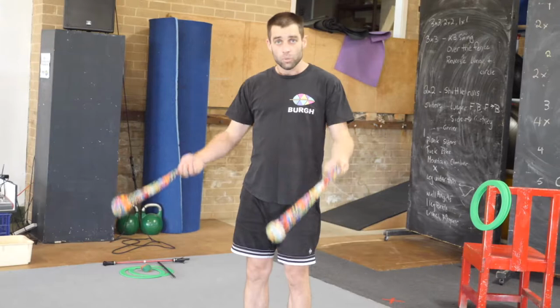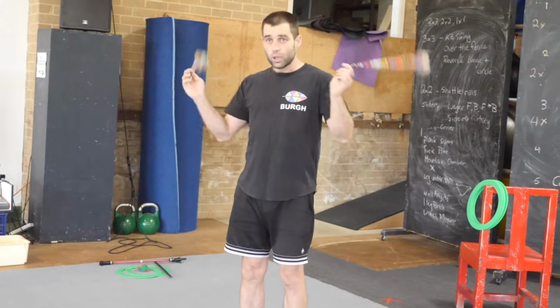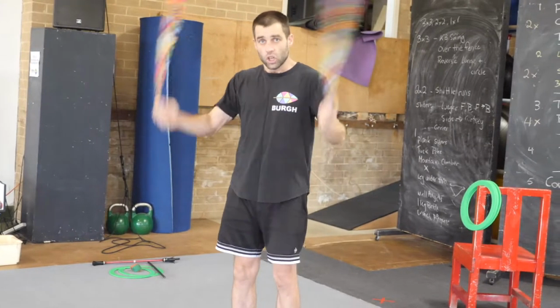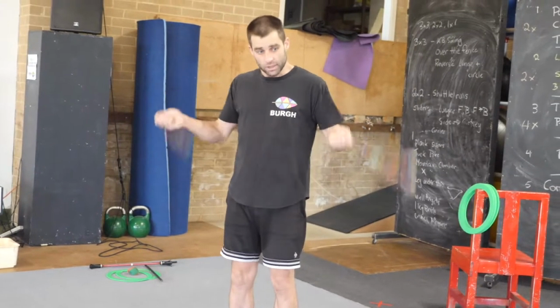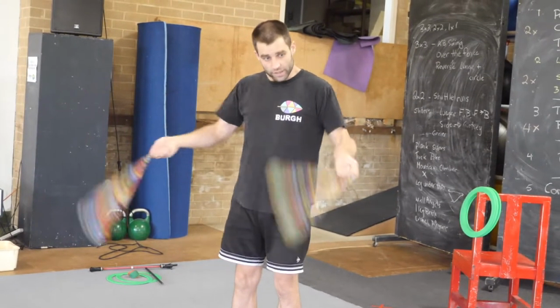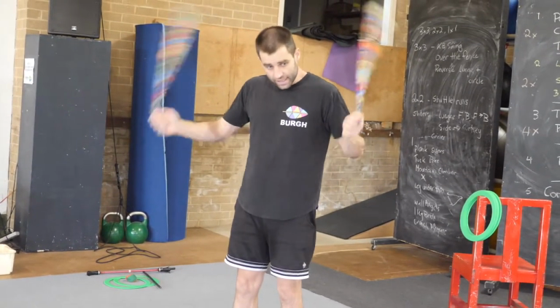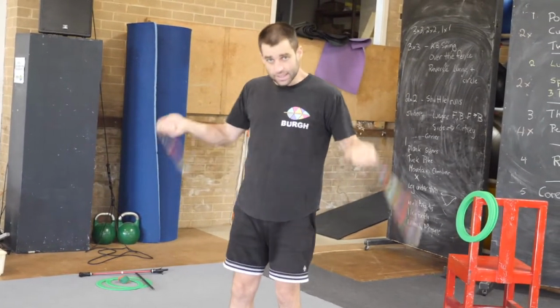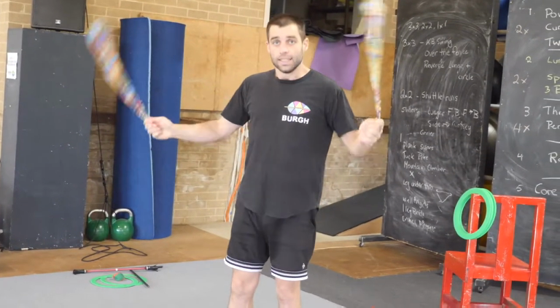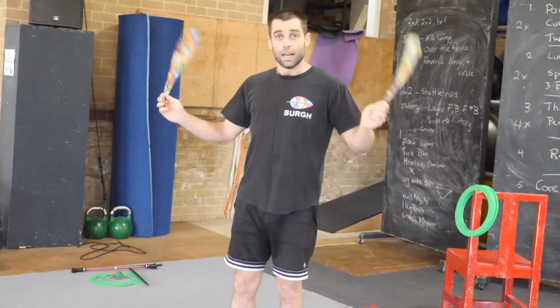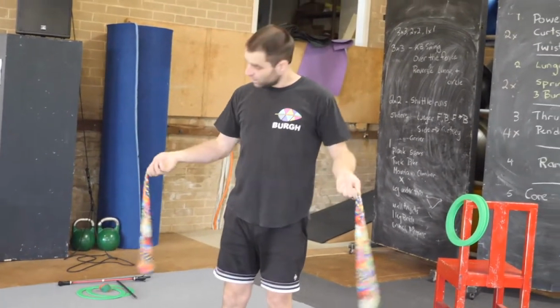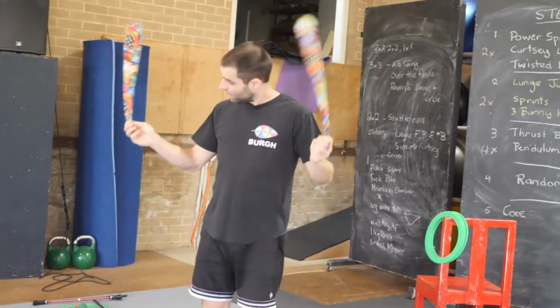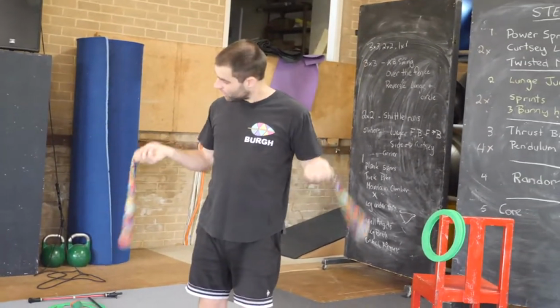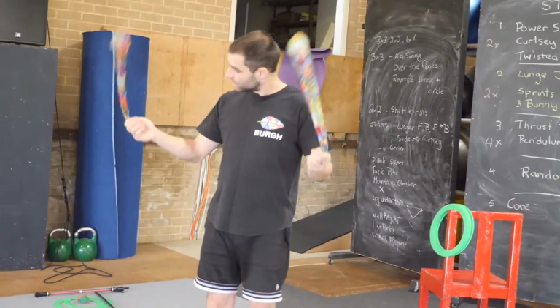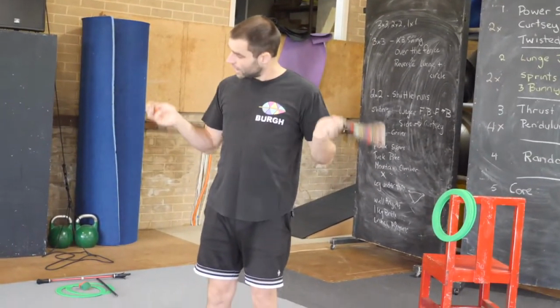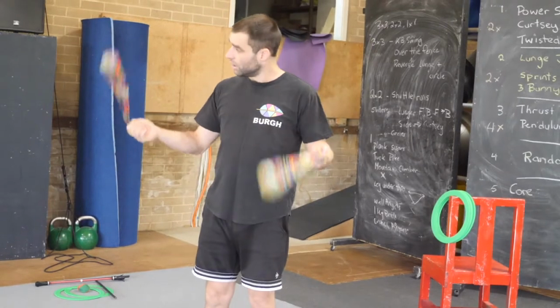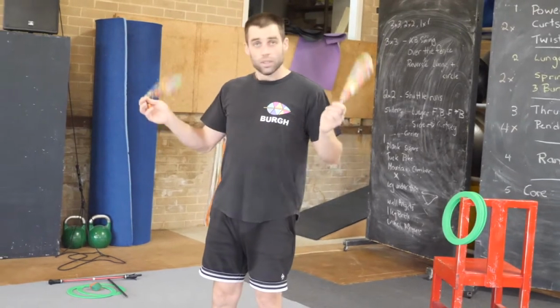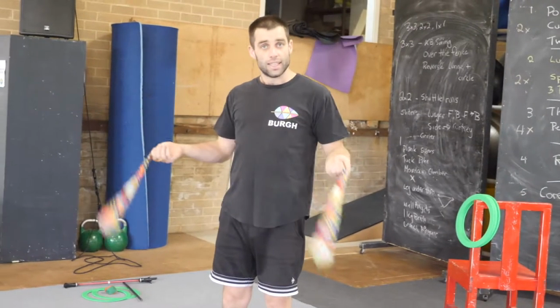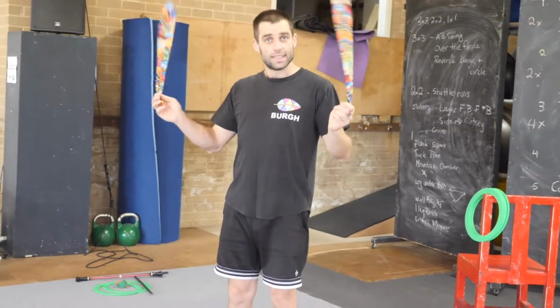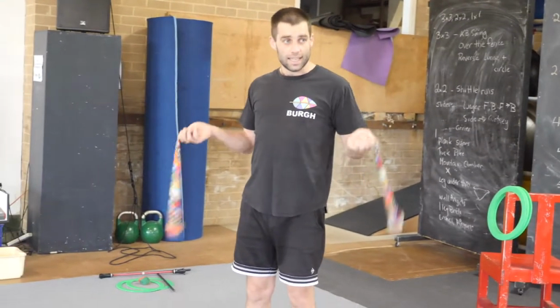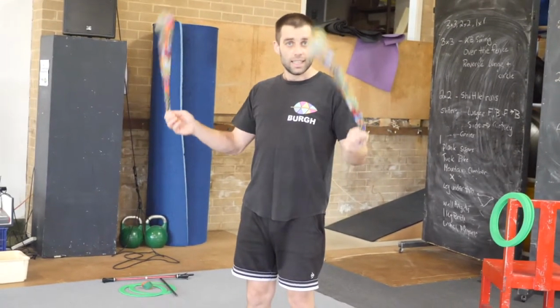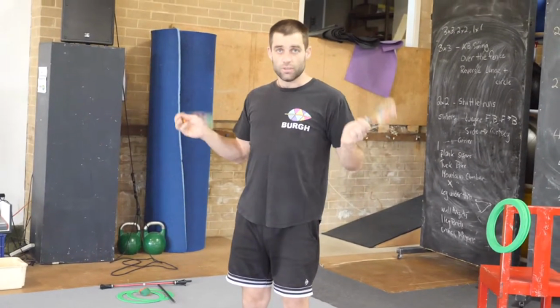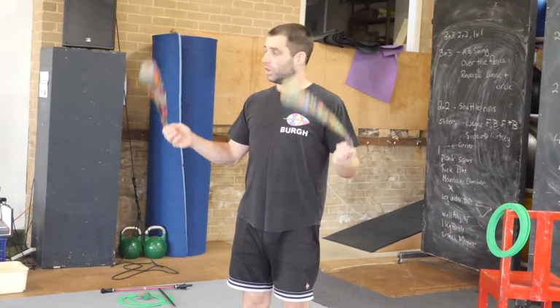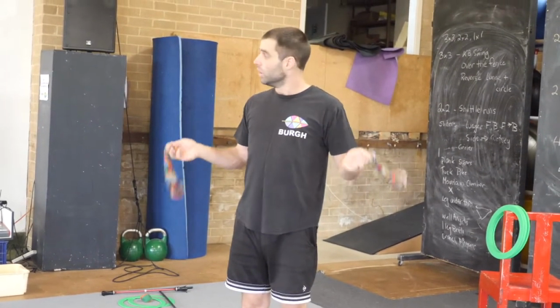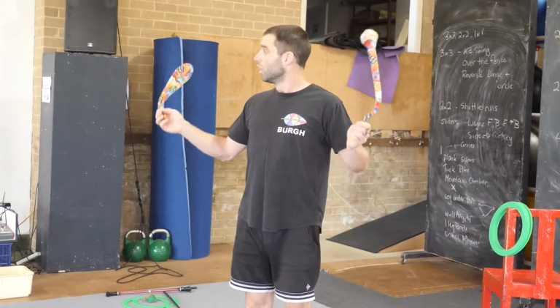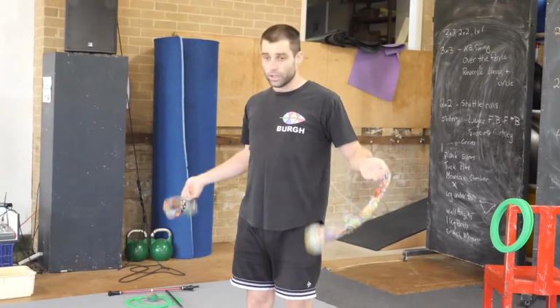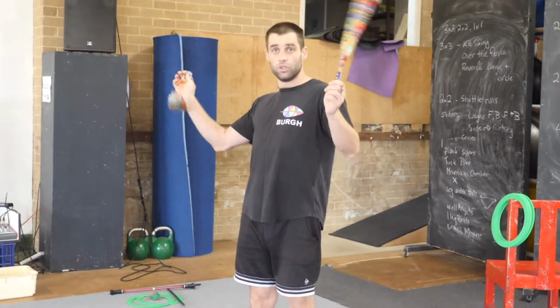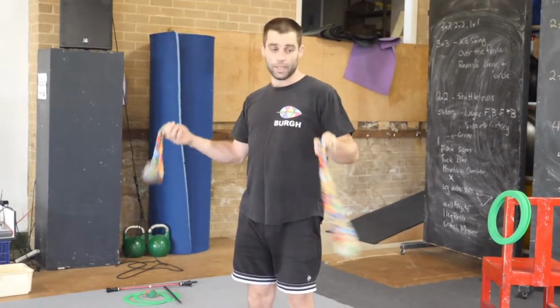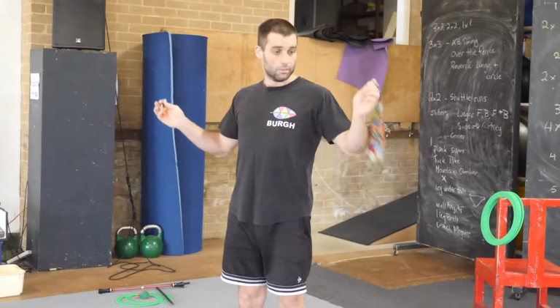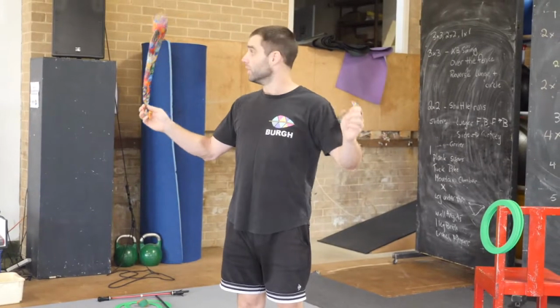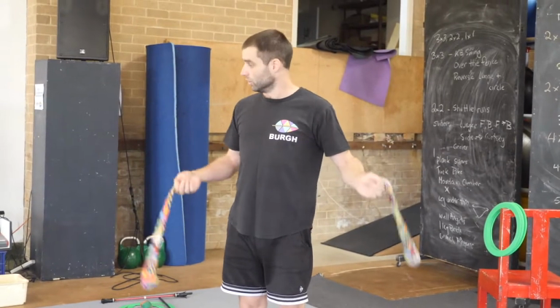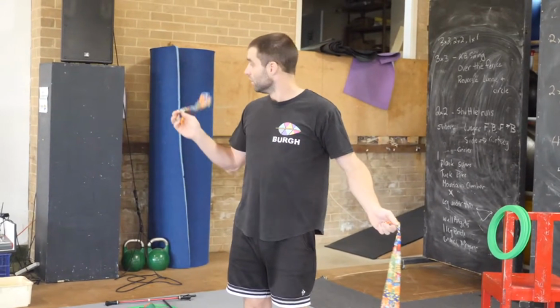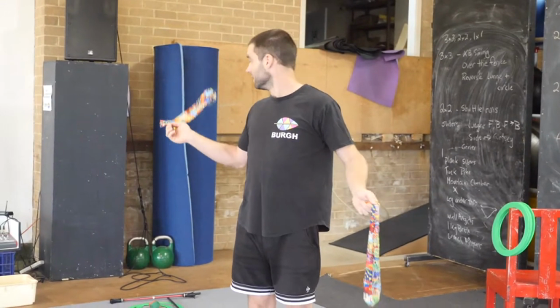With poi, you are not aiming to go really fast. You are aiming to go nice and slowly so that they stay at the edges of the circle. You don't want them dropping in the middle of the circle, like this.